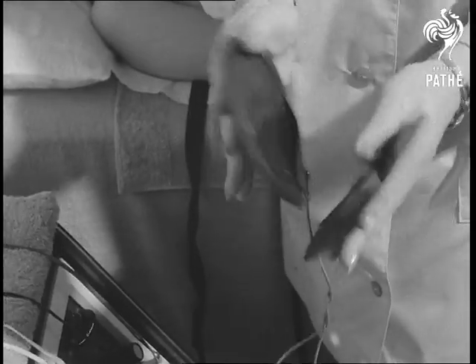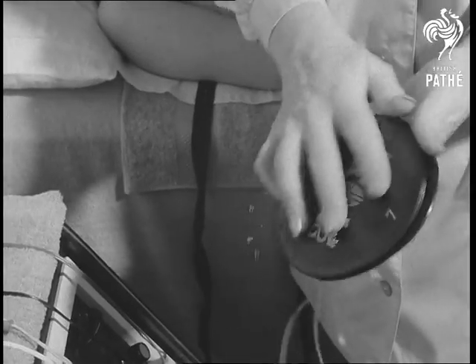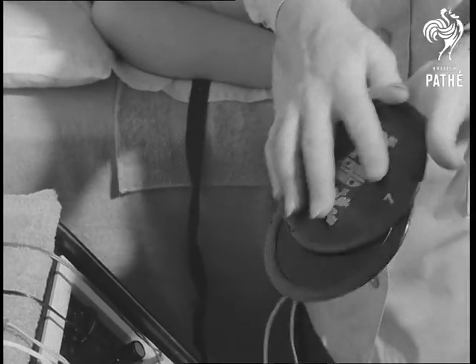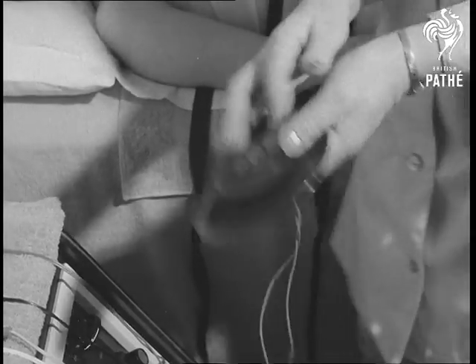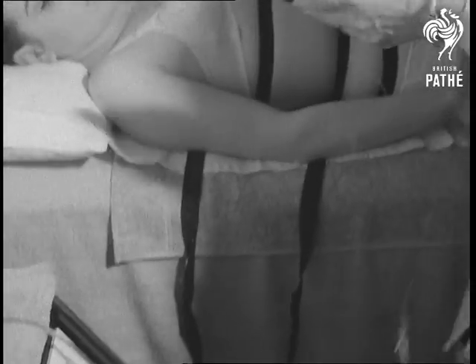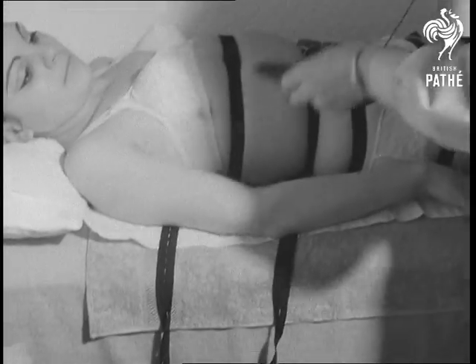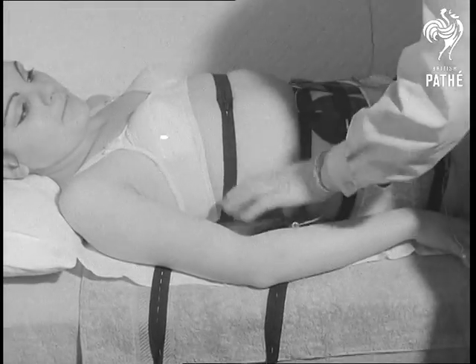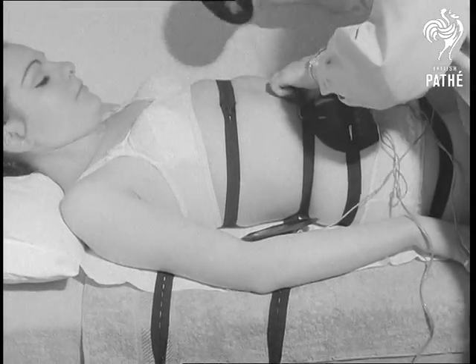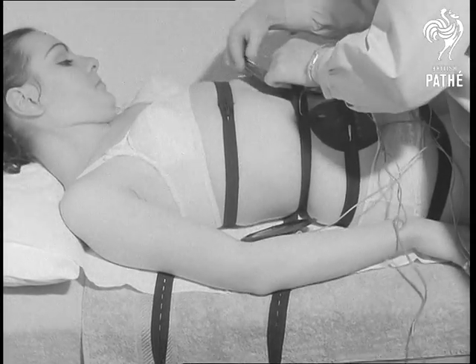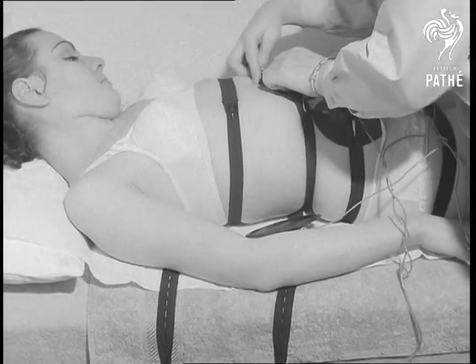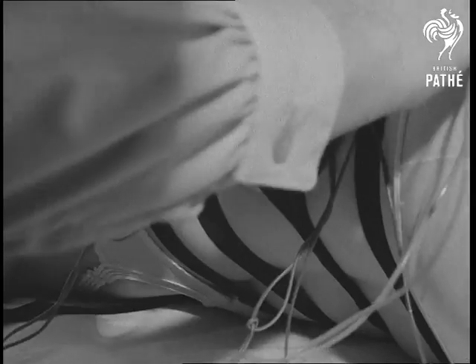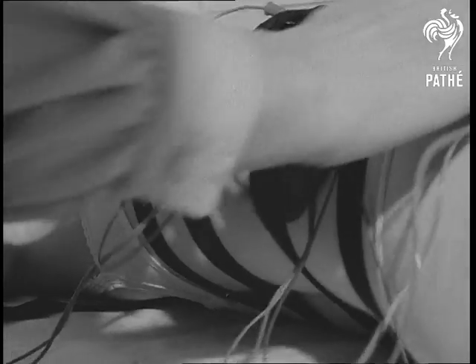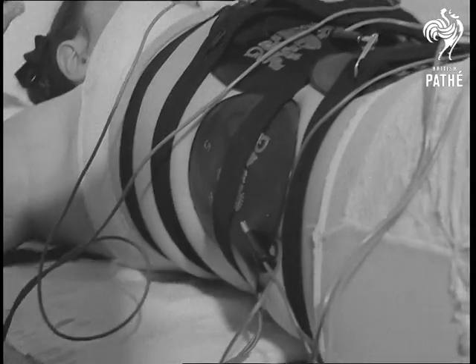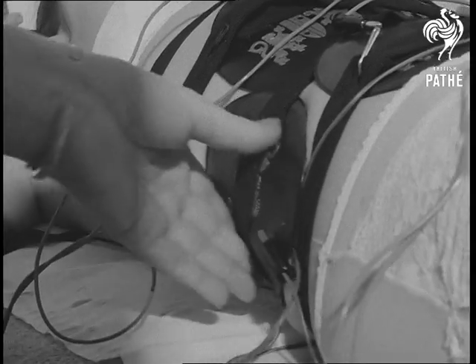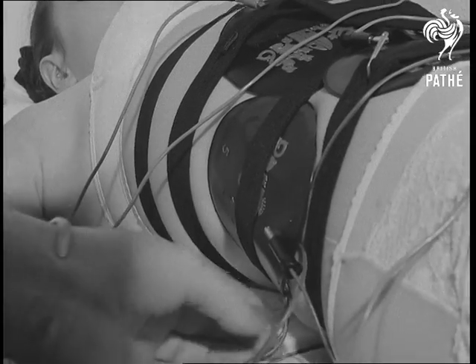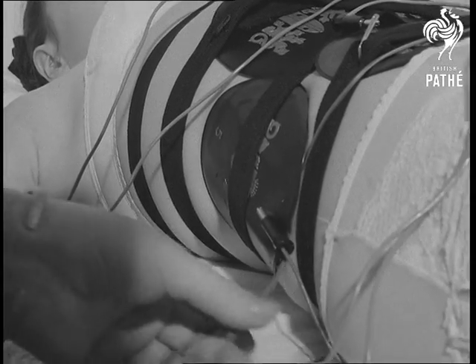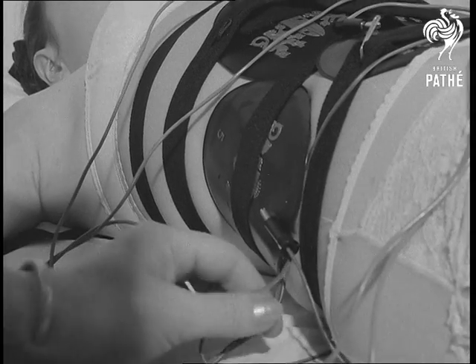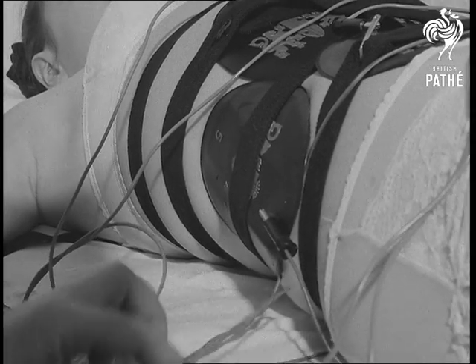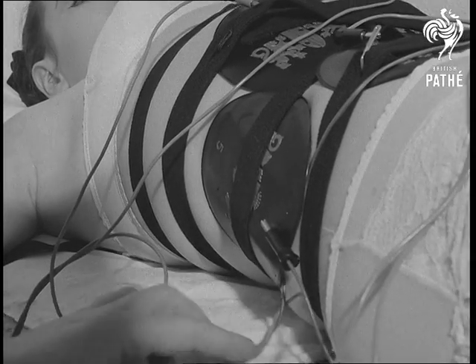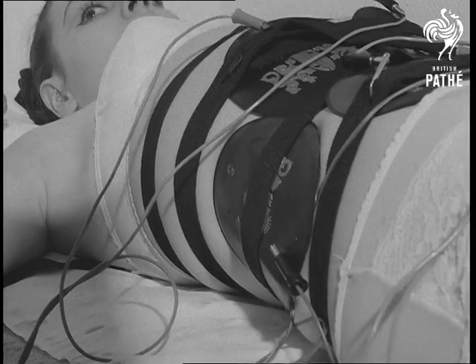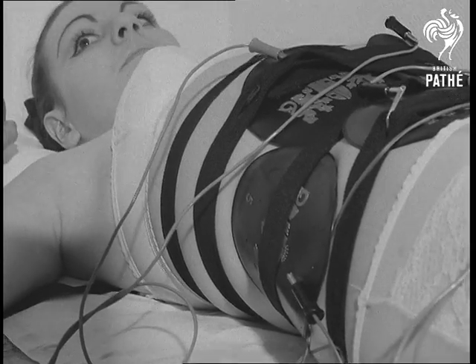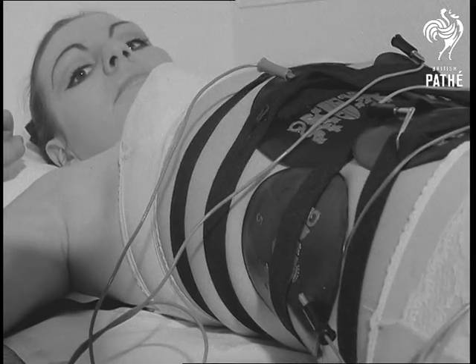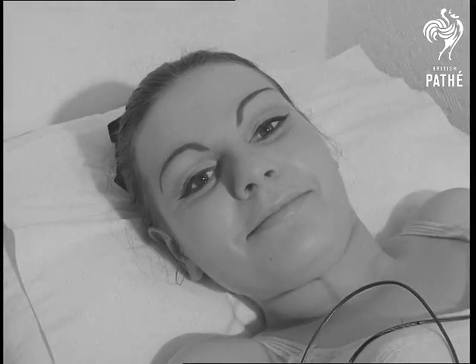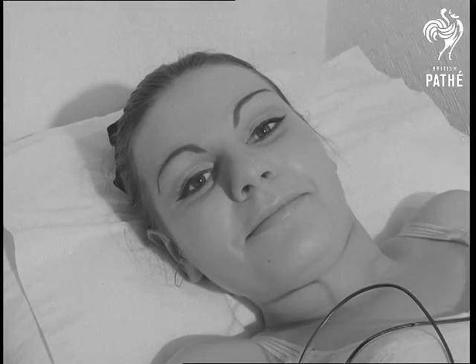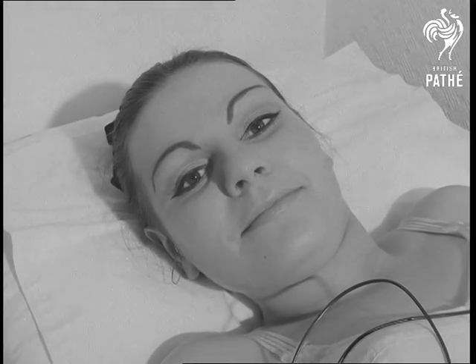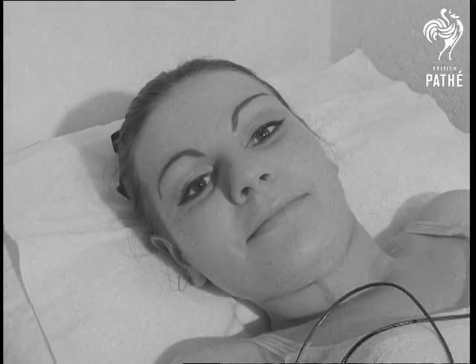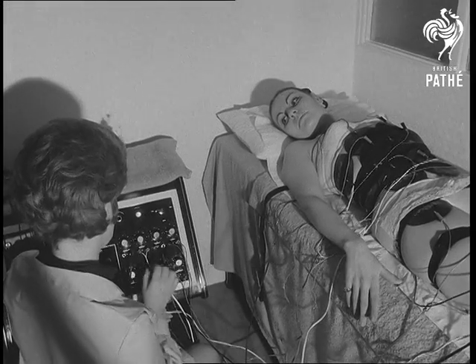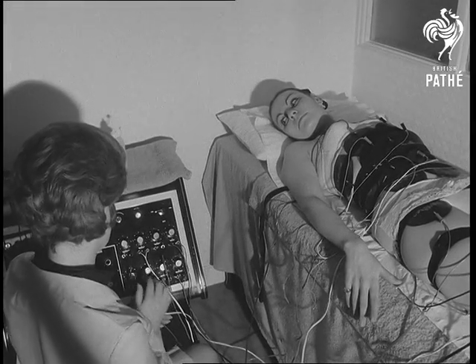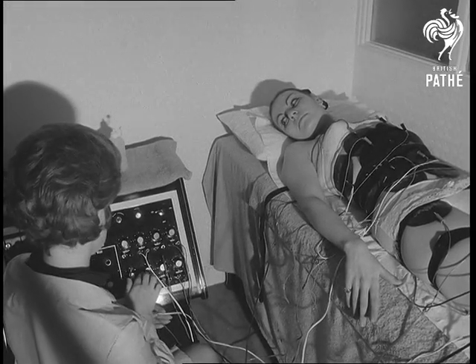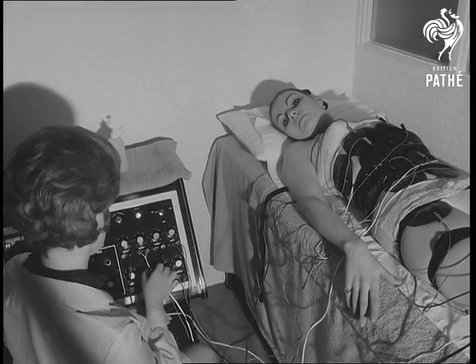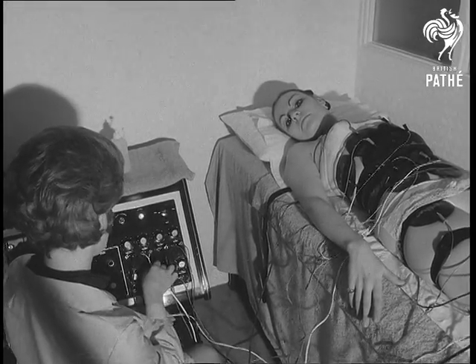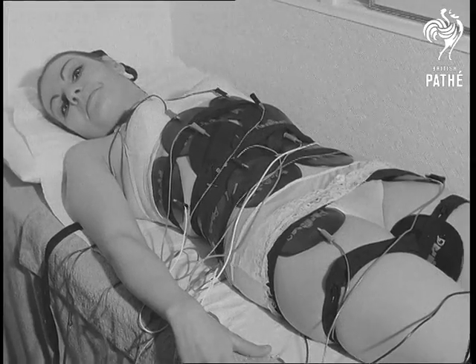A physiotechnologist decides where madam could afford to shed unwanted inches. On to the appropriate places go the conductor pads, which lead to what is described as a highly sophisticated black box. The patient relaxes until that black box gets crackling.